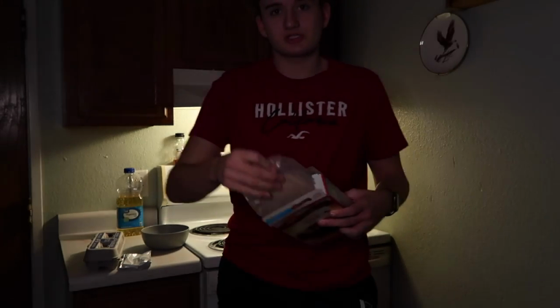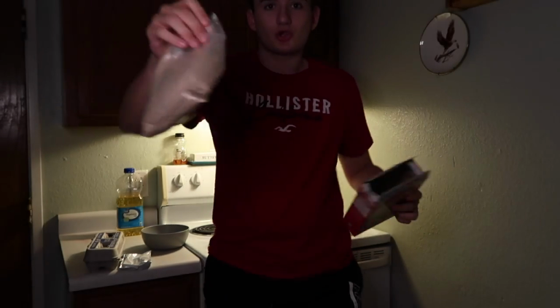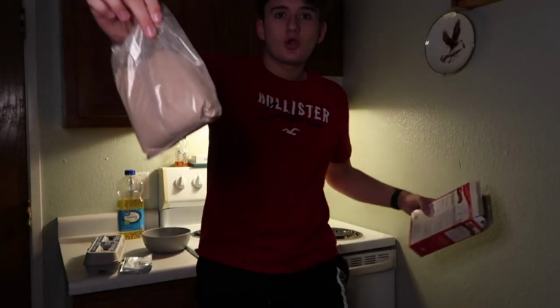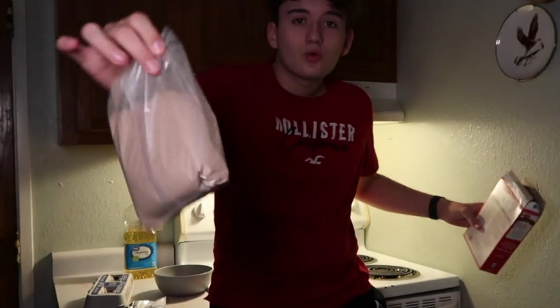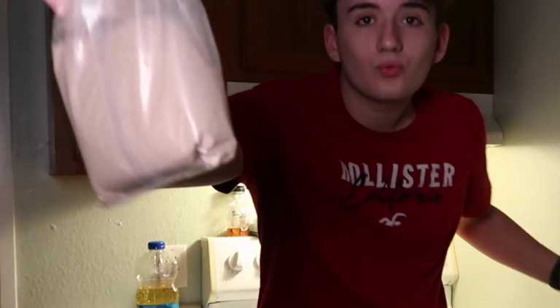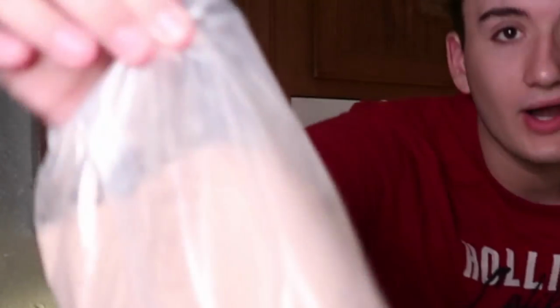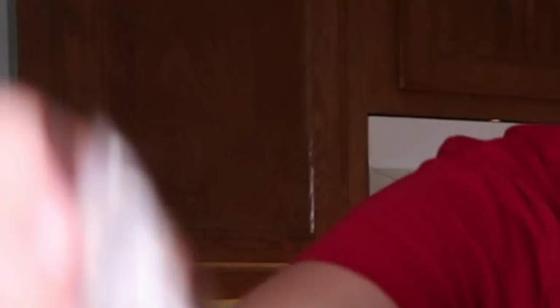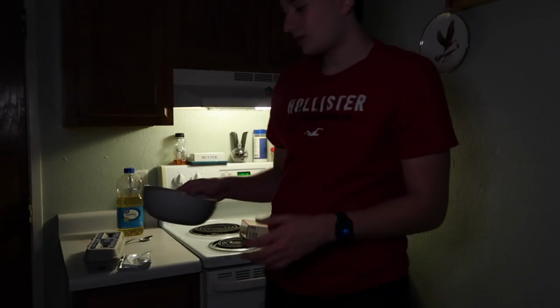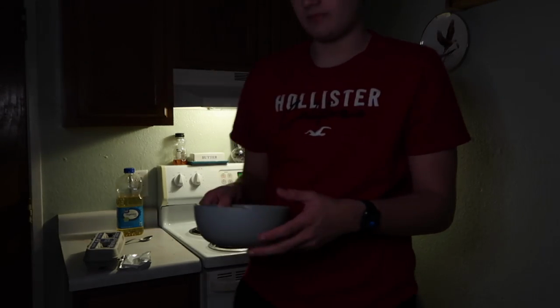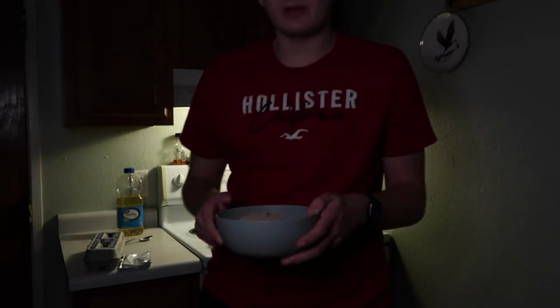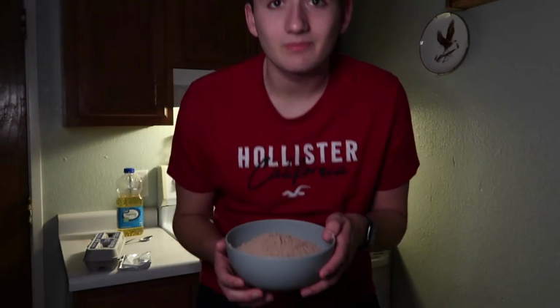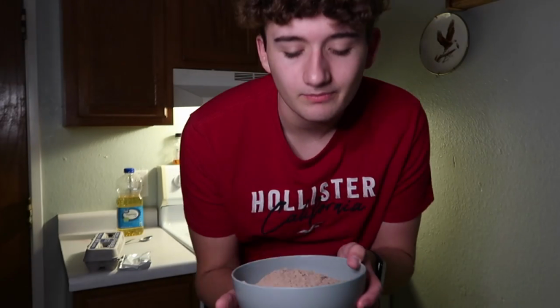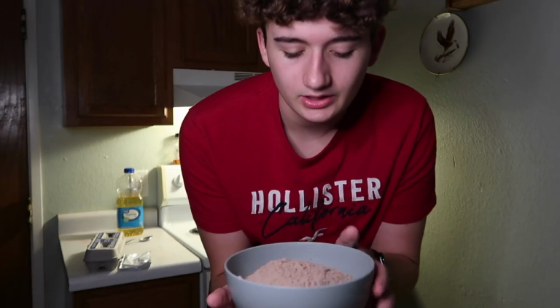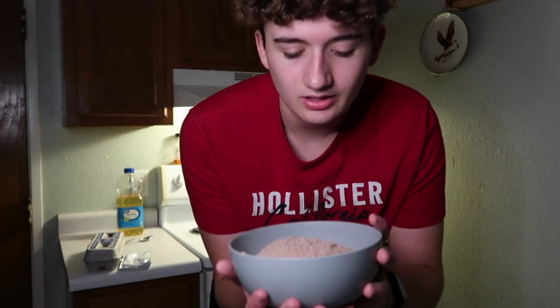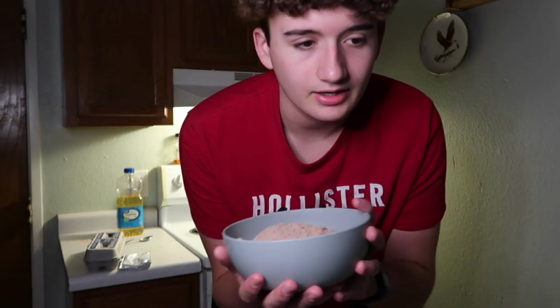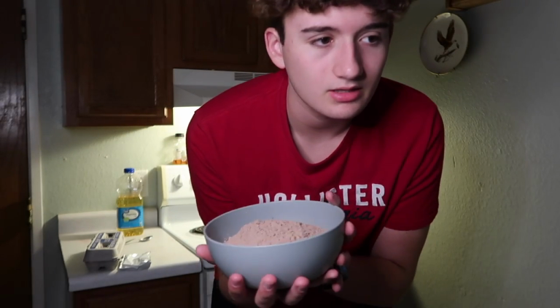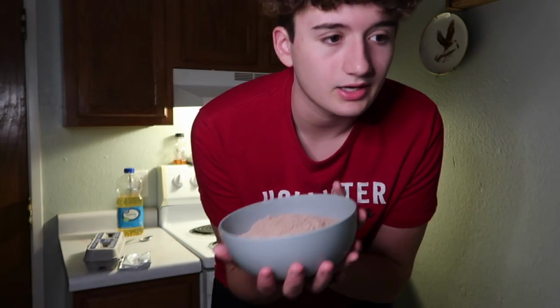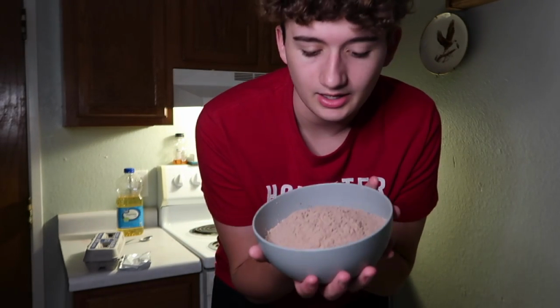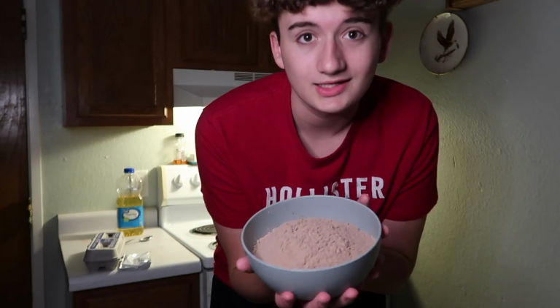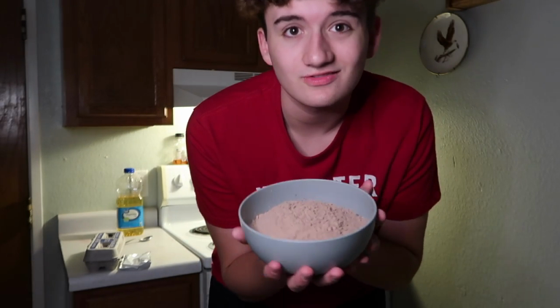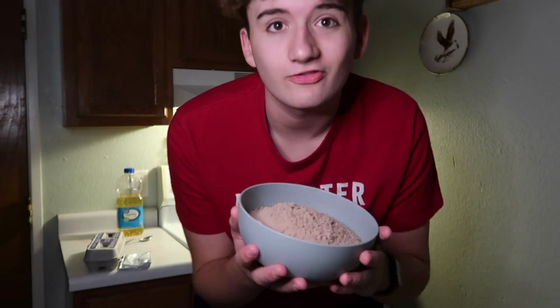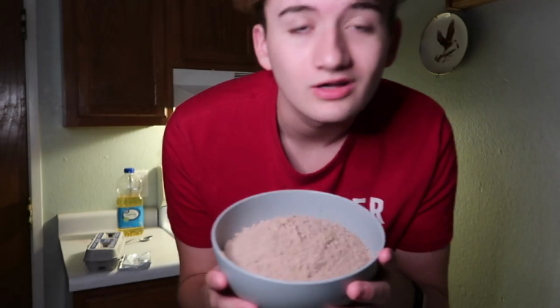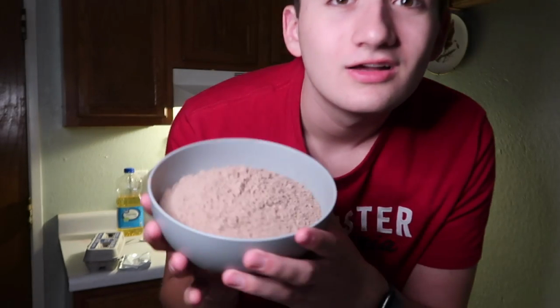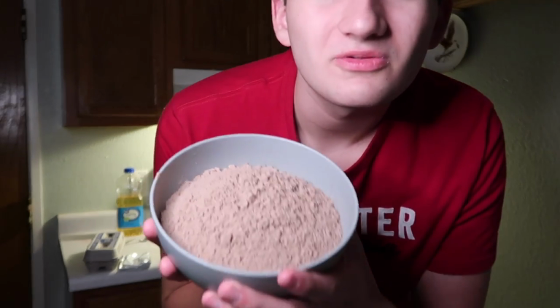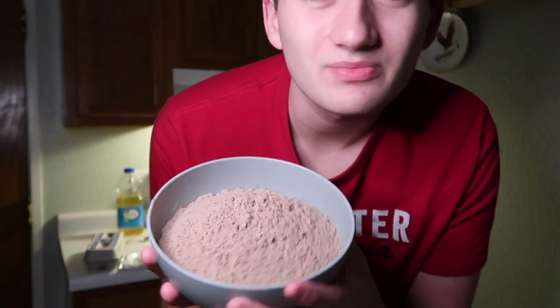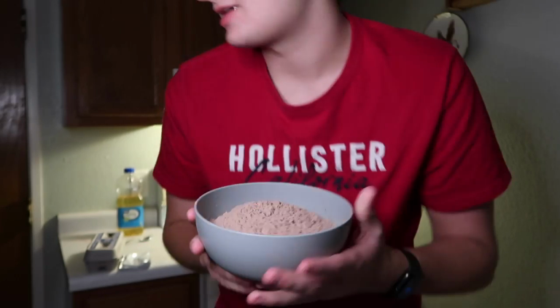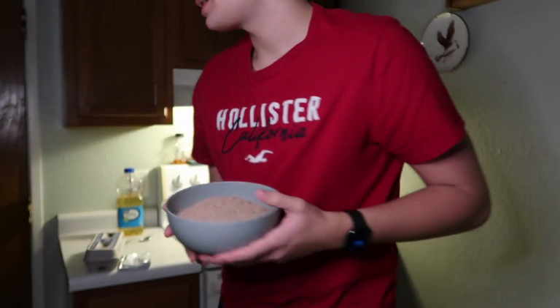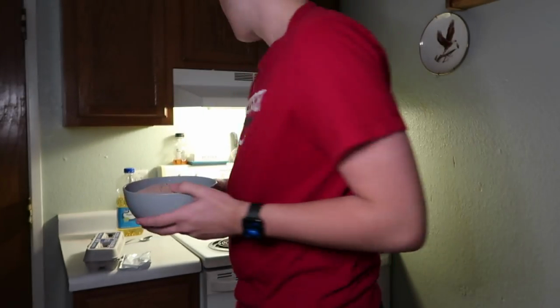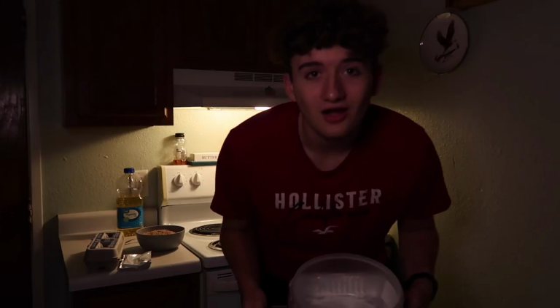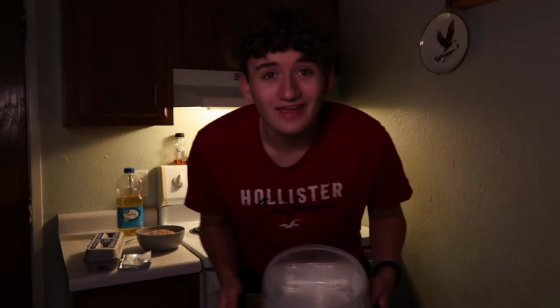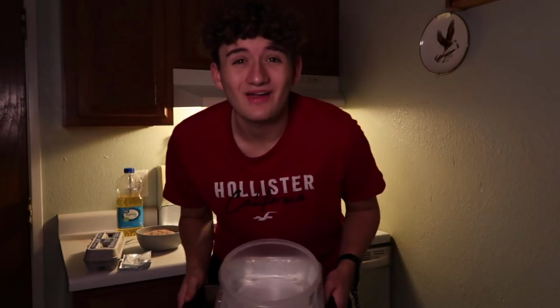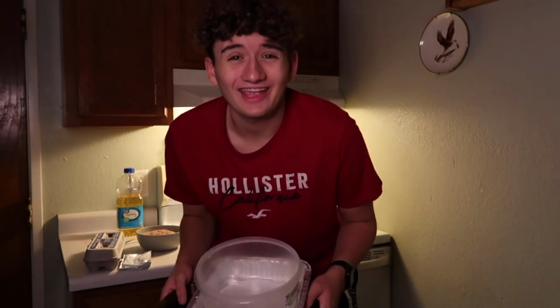Now I gotta stir in the brownie mix, which is right here. It said mix it in a medium bowl, but this is kind of the biggest bowl I got and it's full from just the brownie mix, so that's a problem.